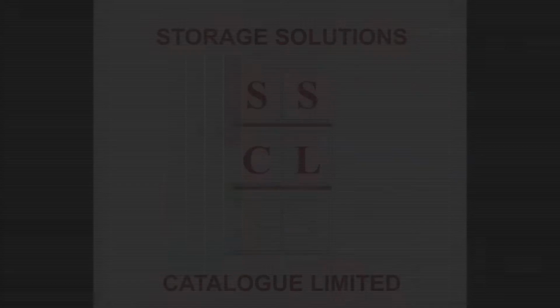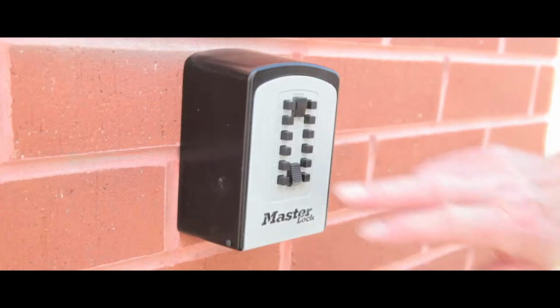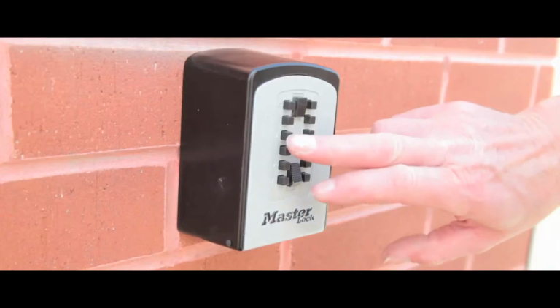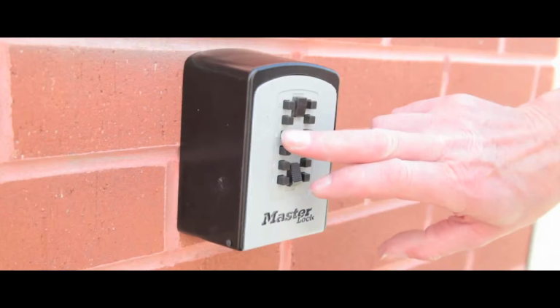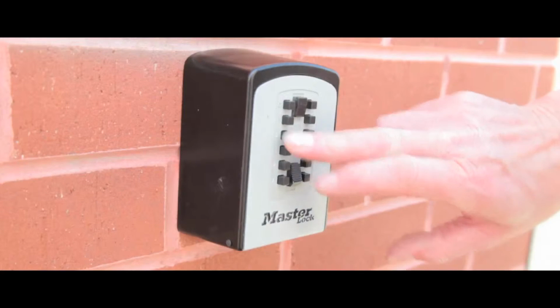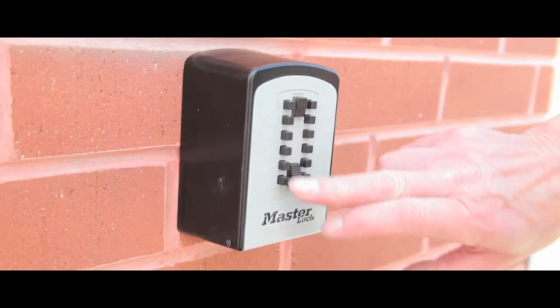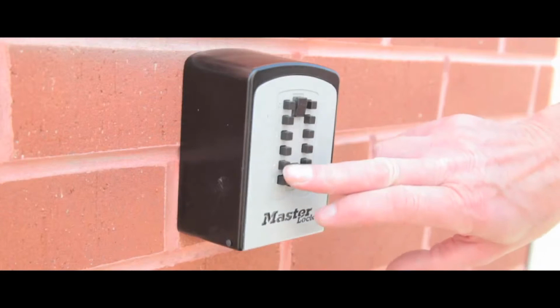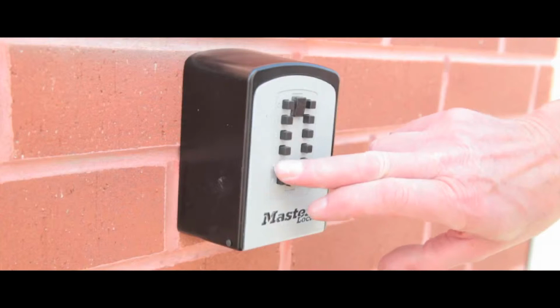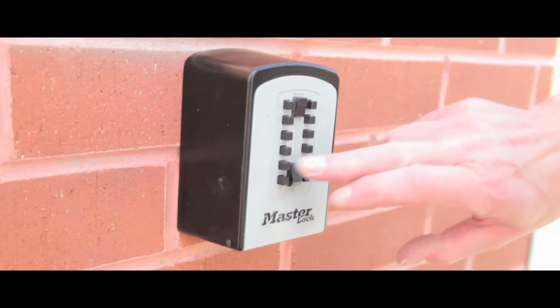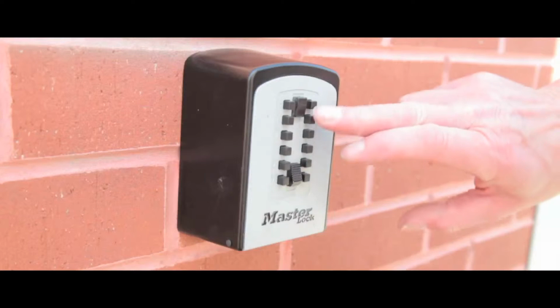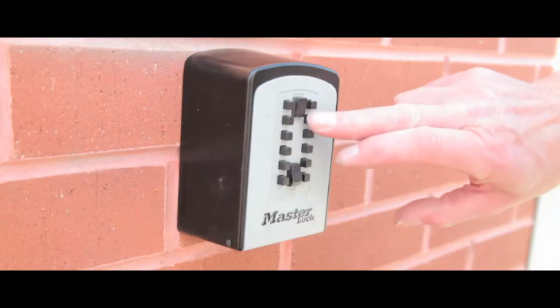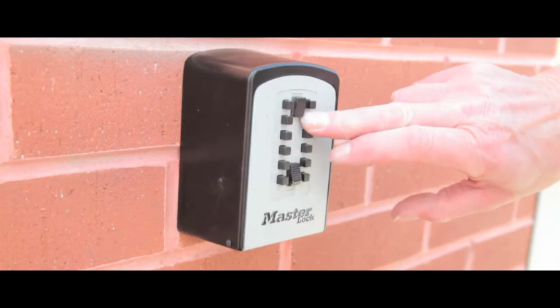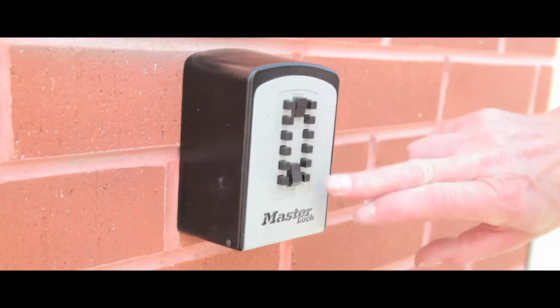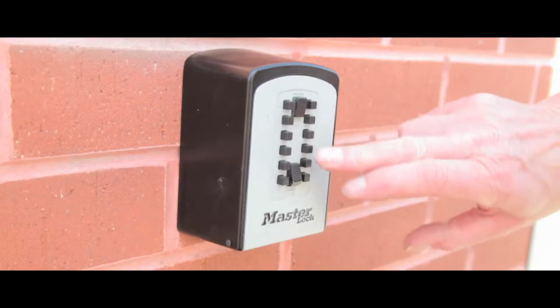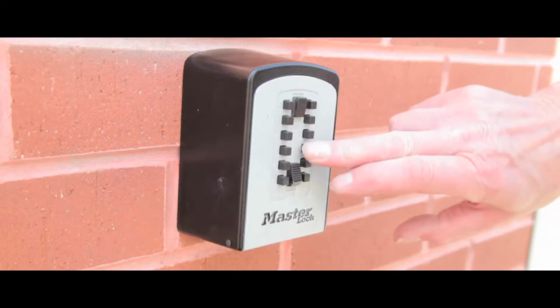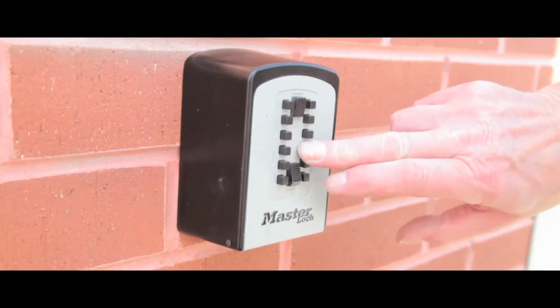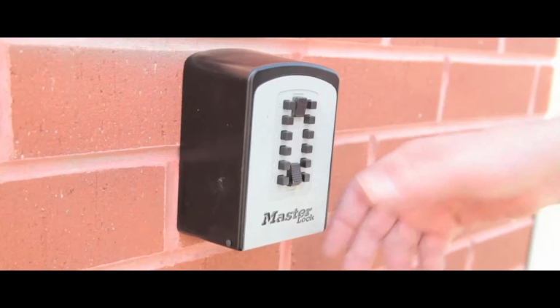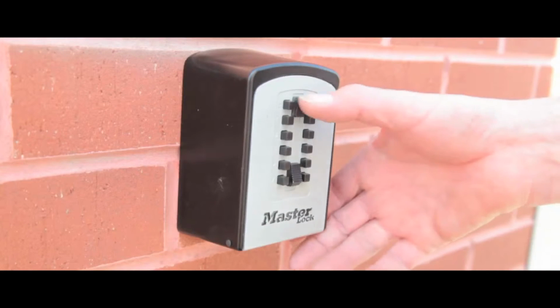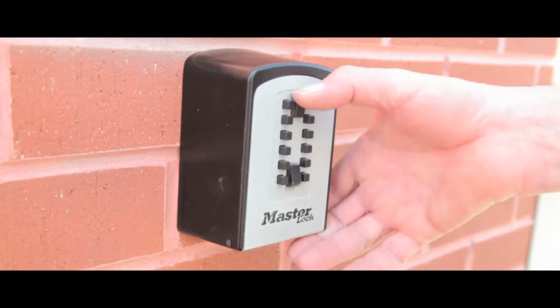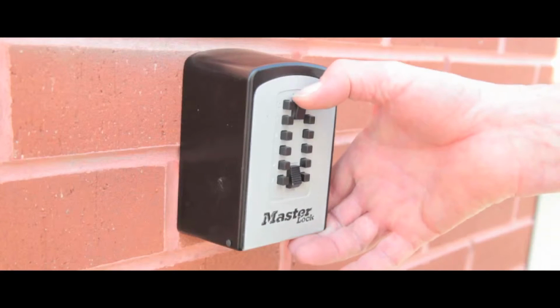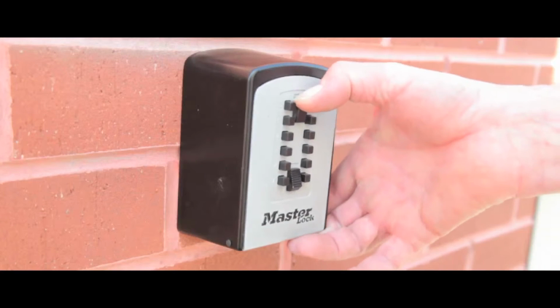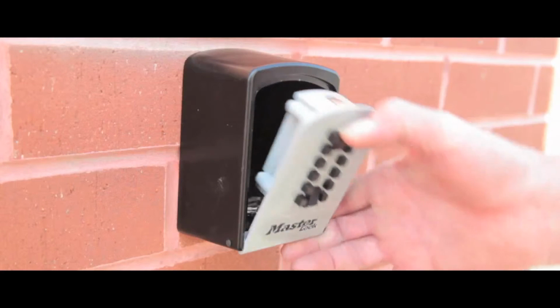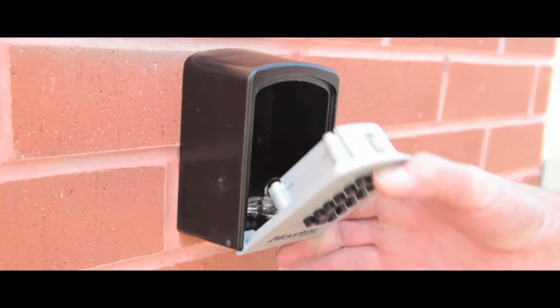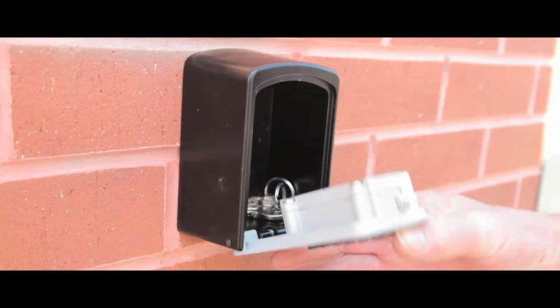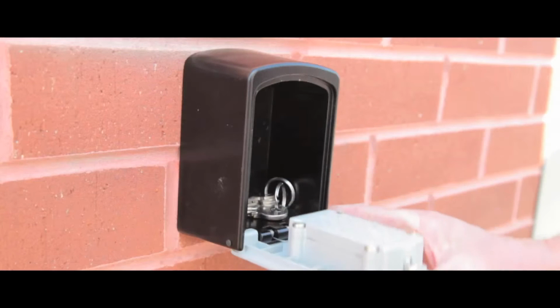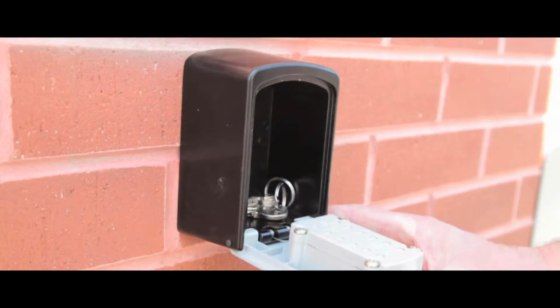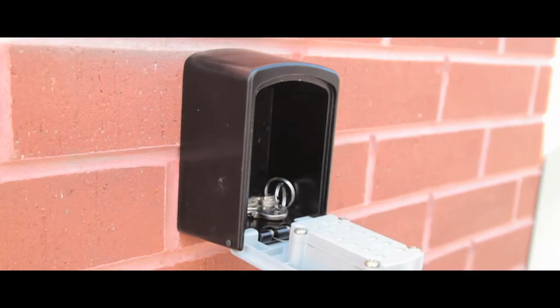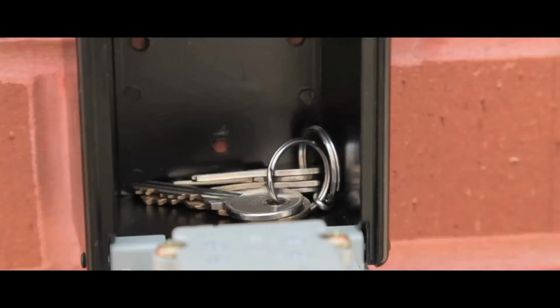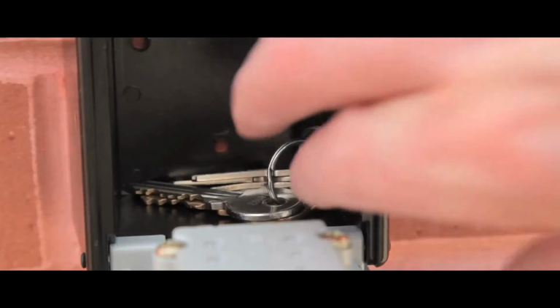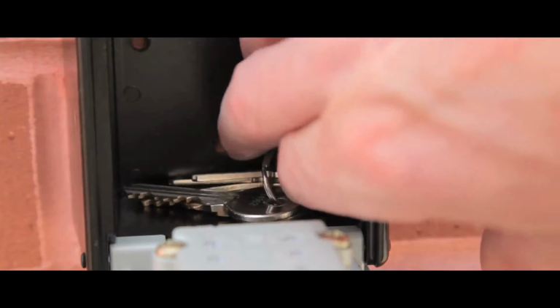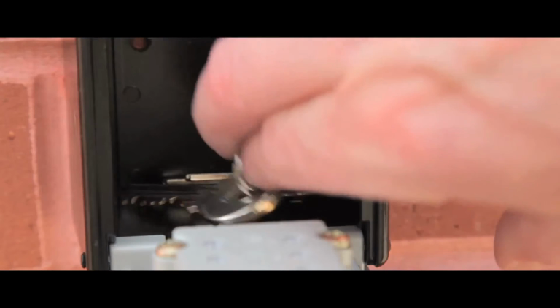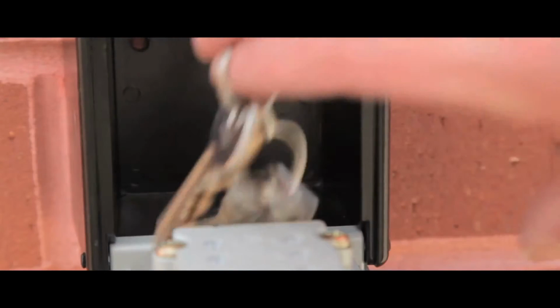A secure and convenient way to store keys for the home or office. This push button key box is weather resistant and suitable for outdoor use.